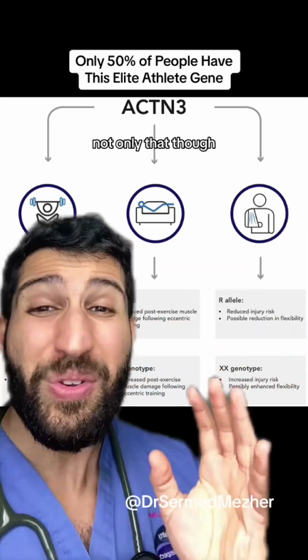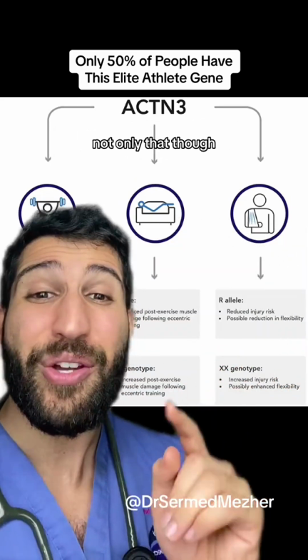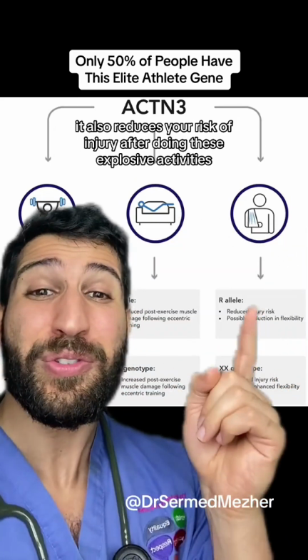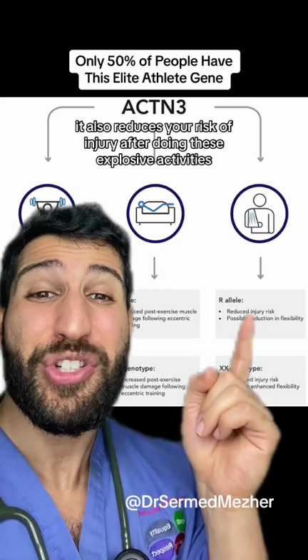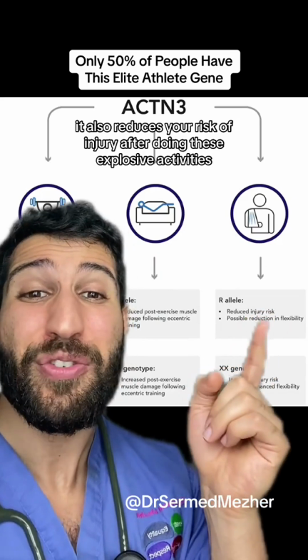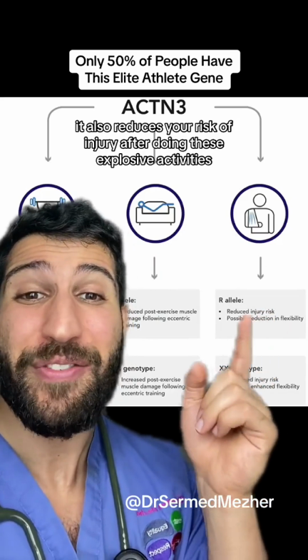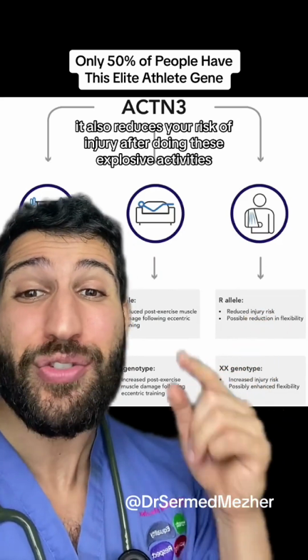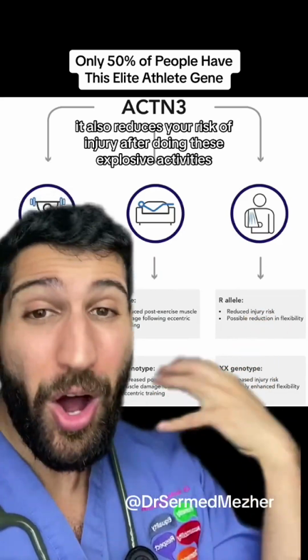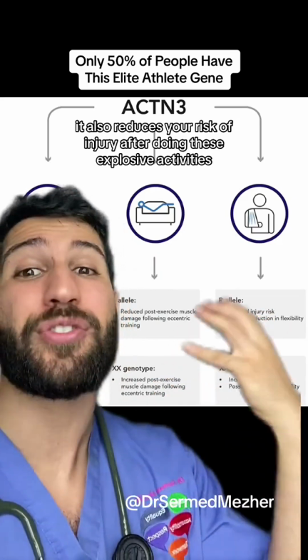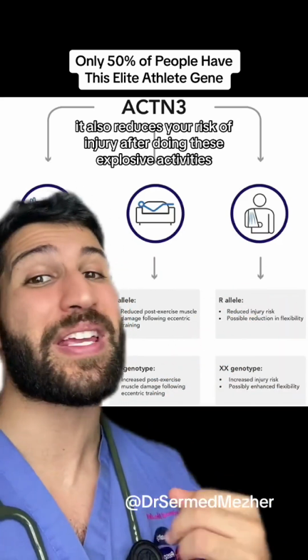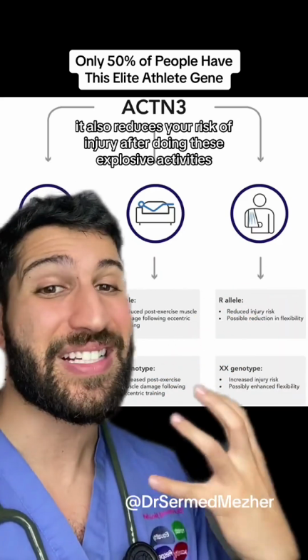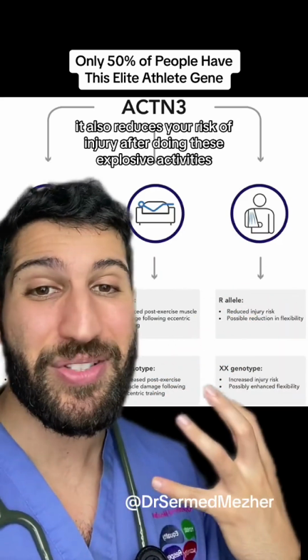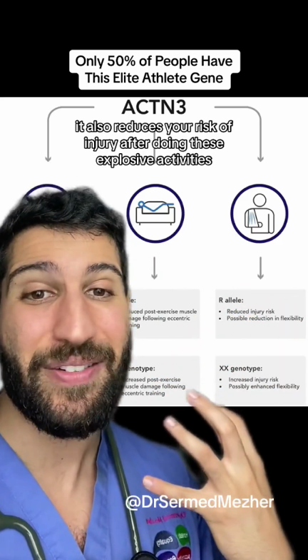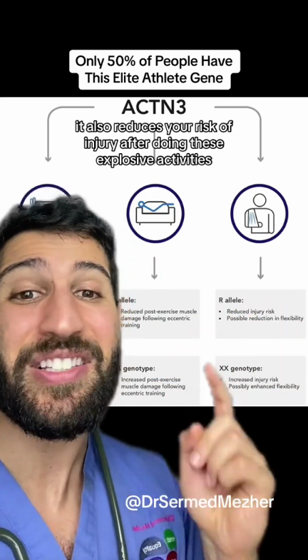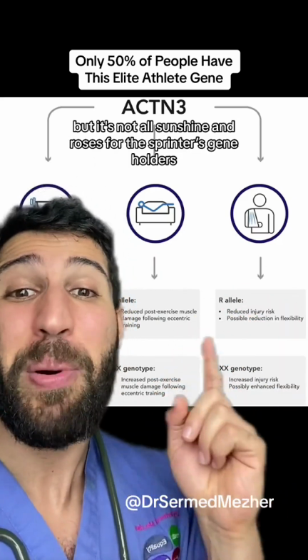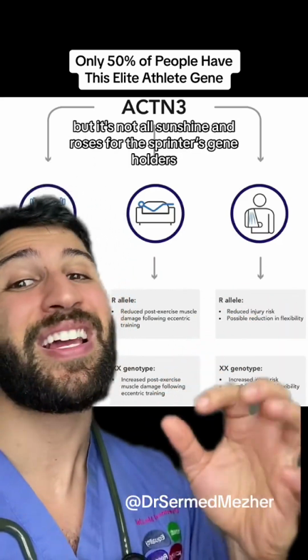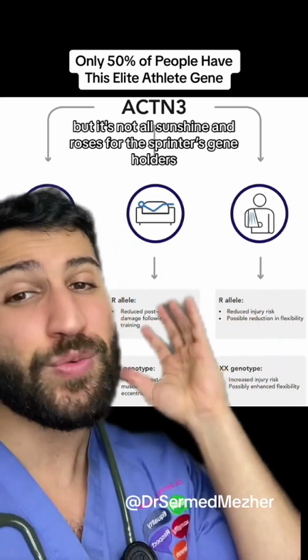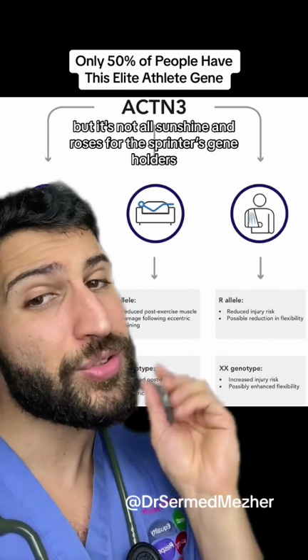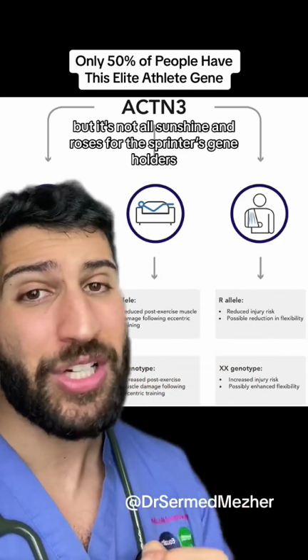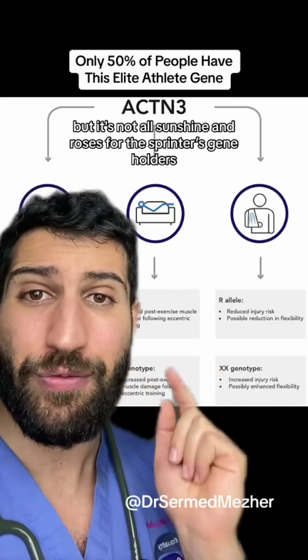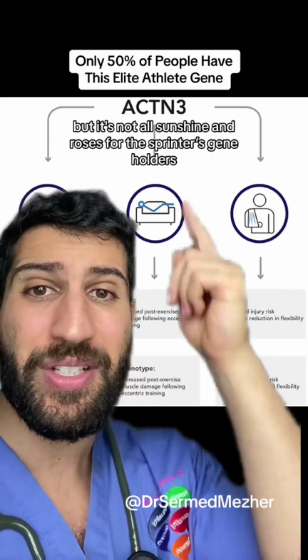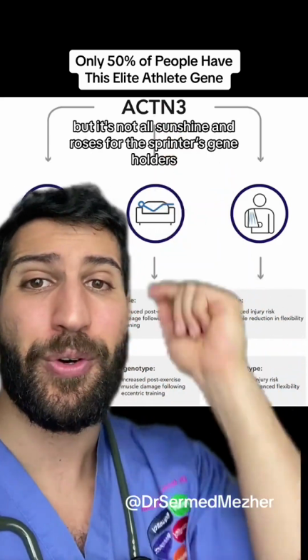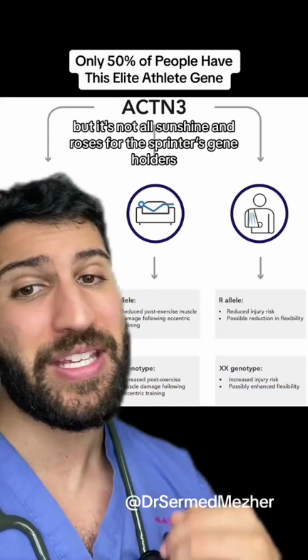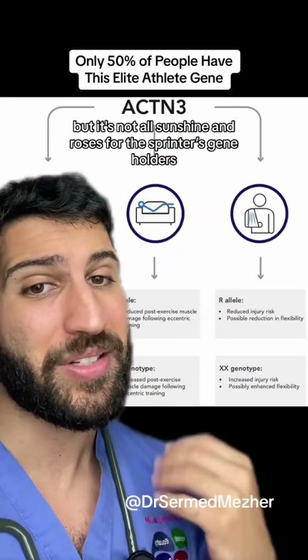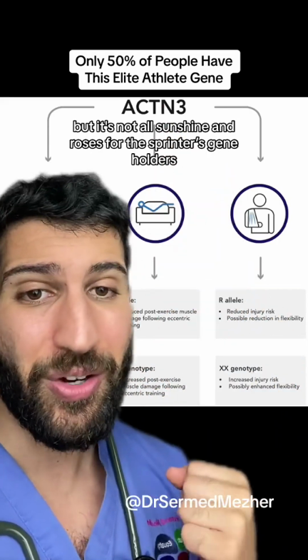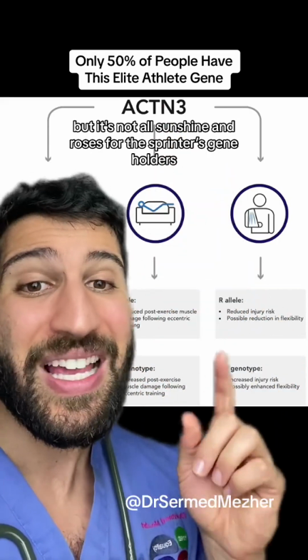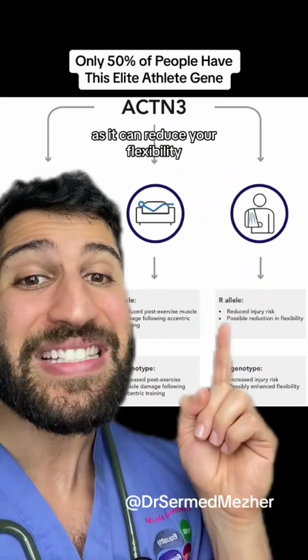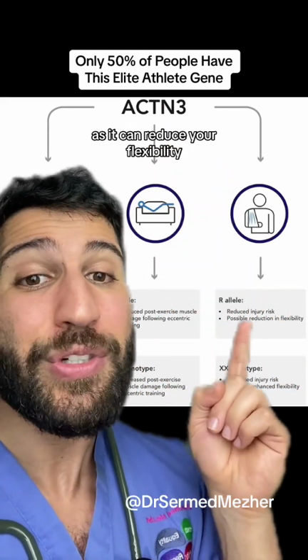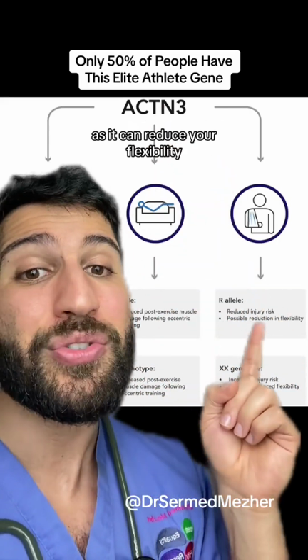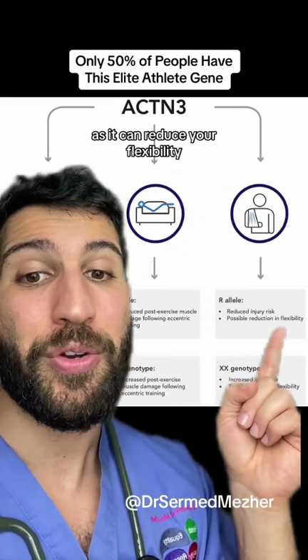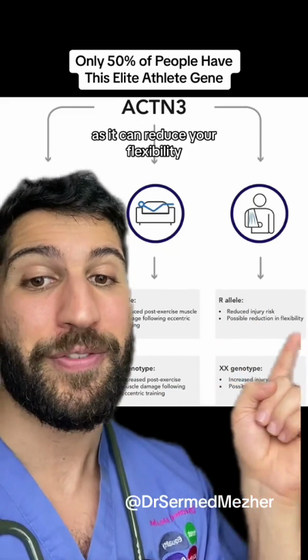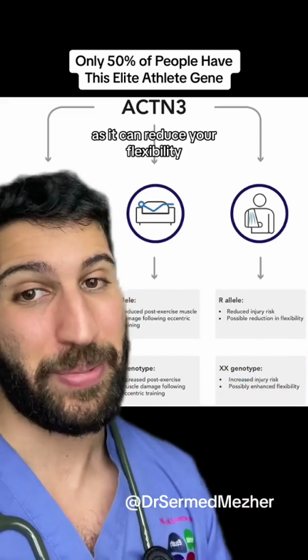Not only that, it also reduces your risk of injury after doing these explosive activities. But it's not all sunshine and roses for sprinter's gene holders, as it can reduce your flexibility.